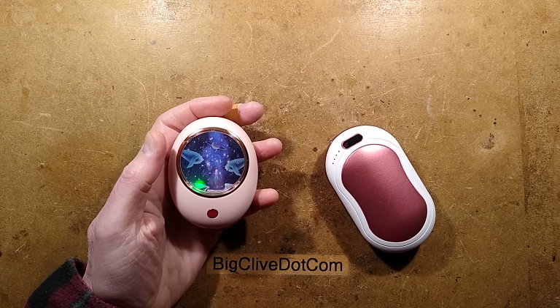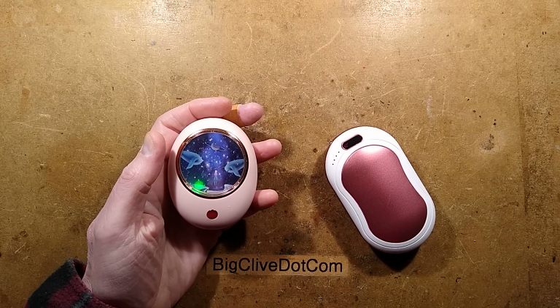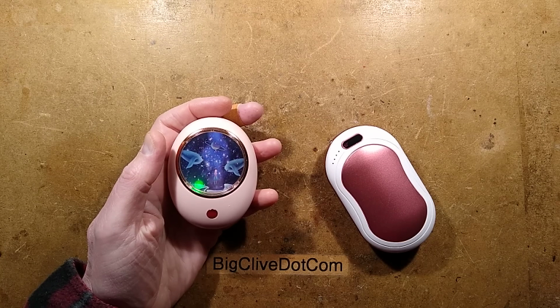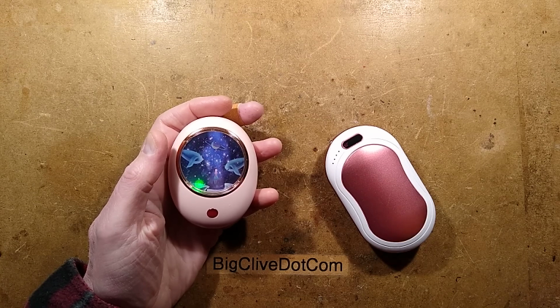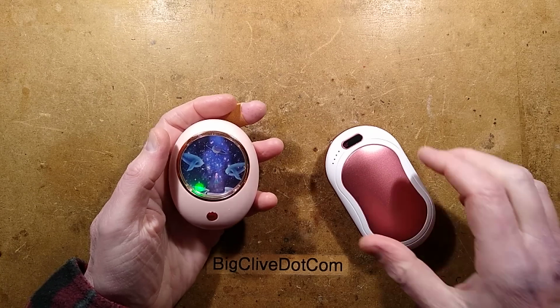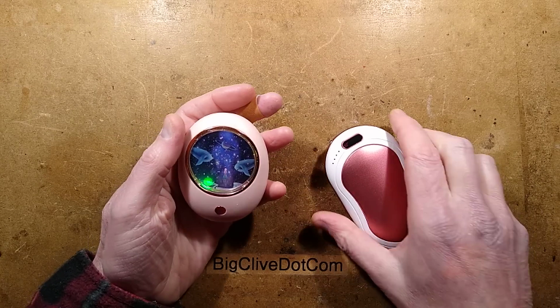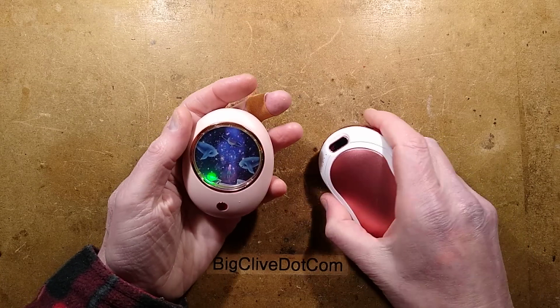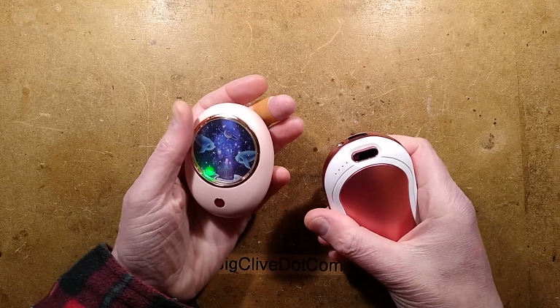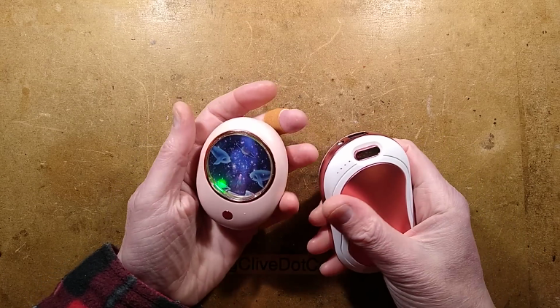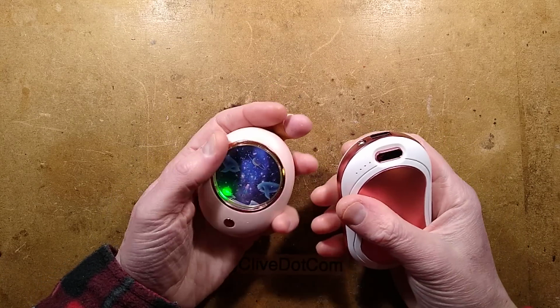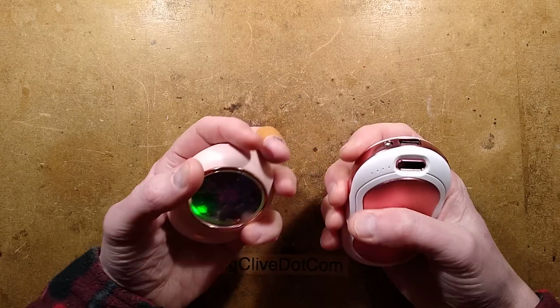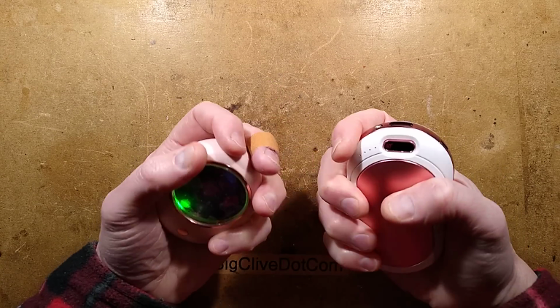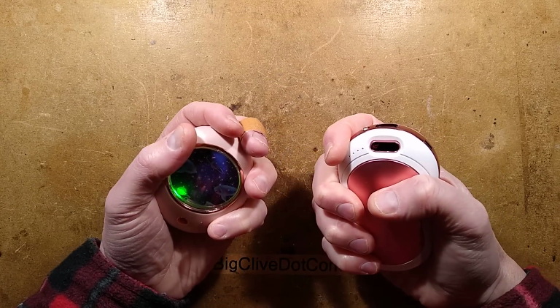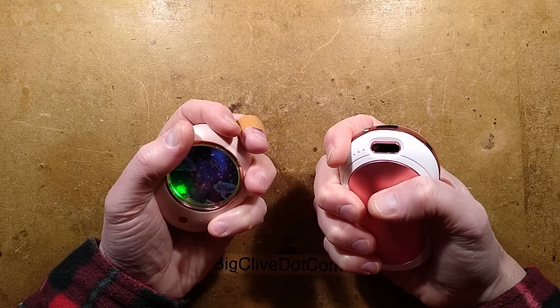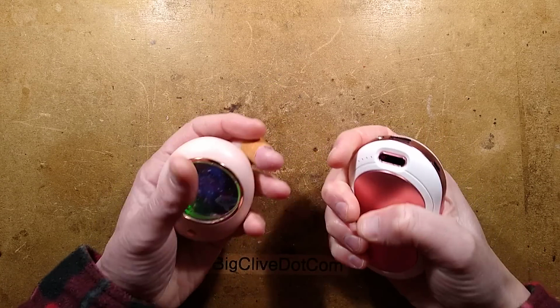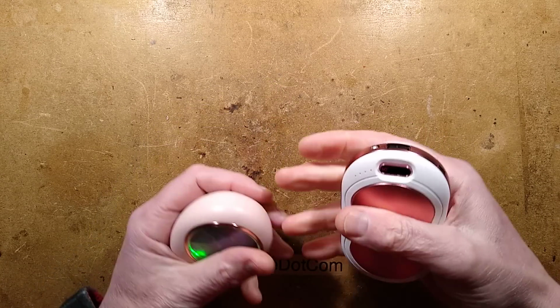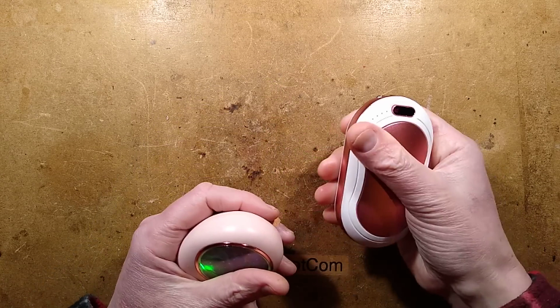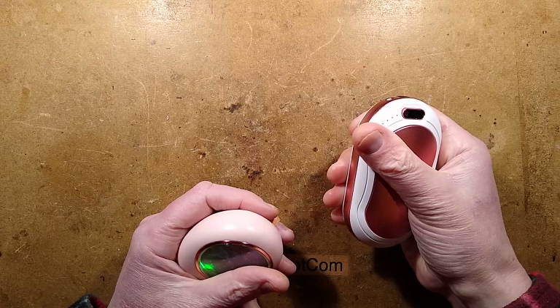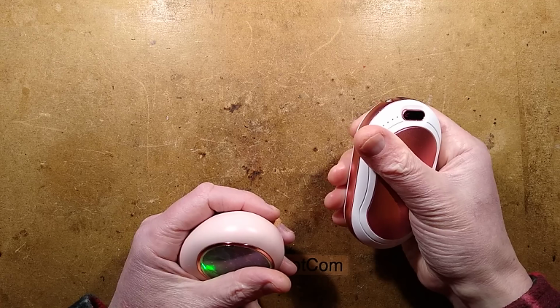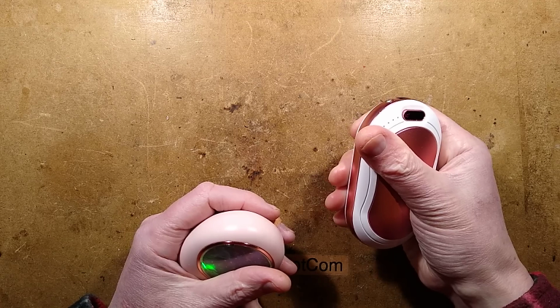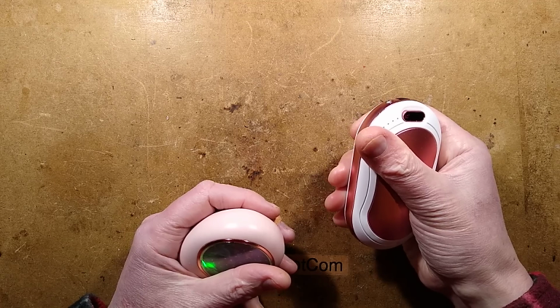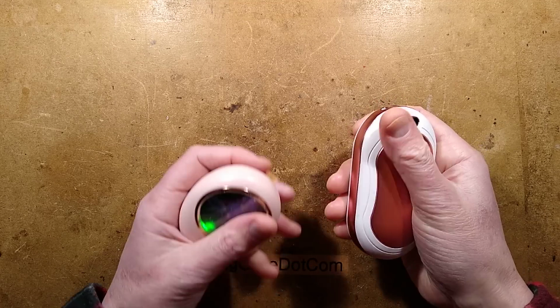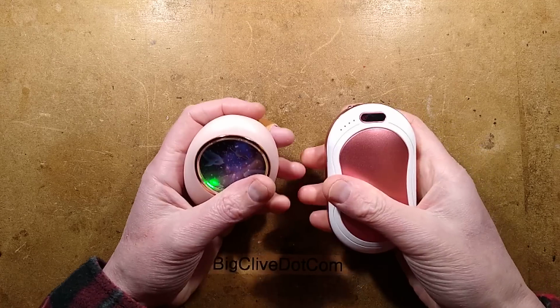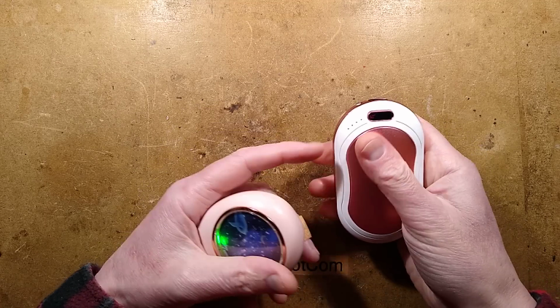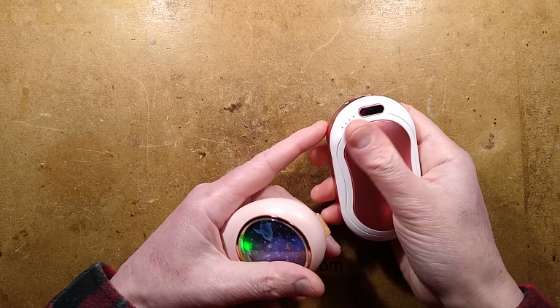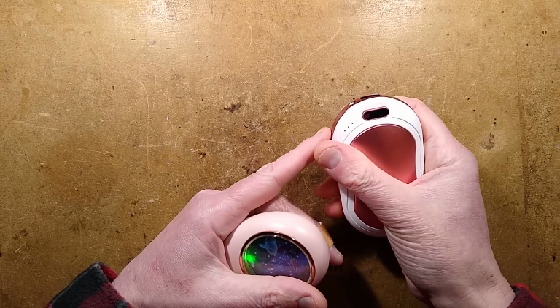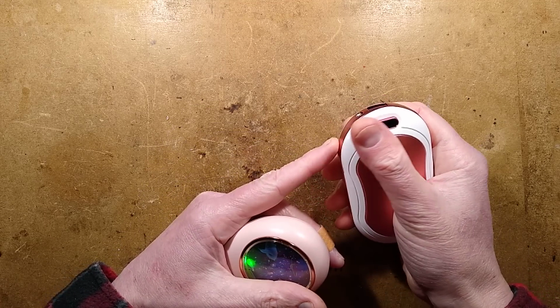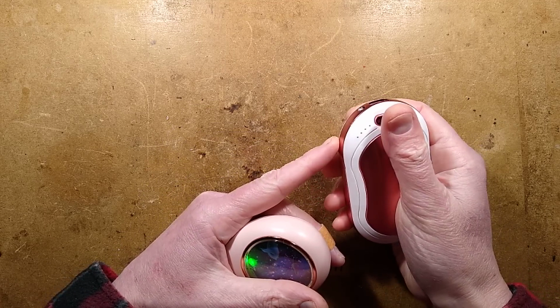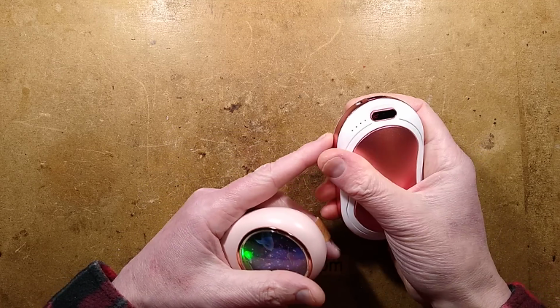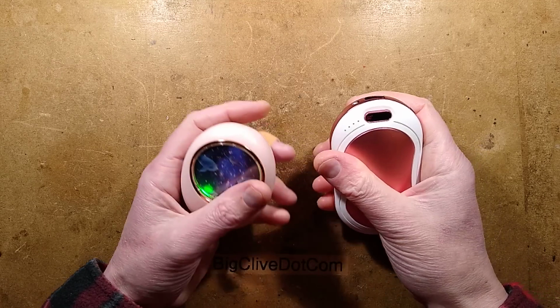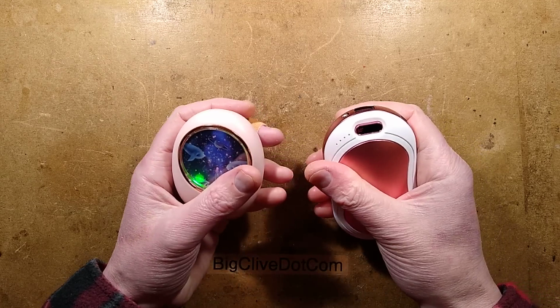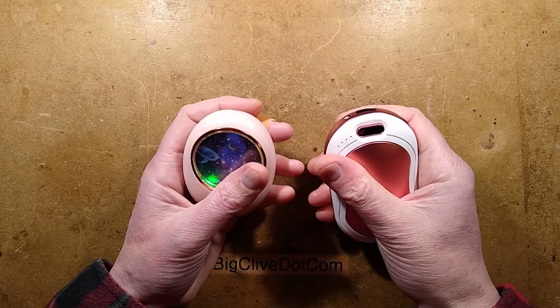Two different USB rechargeable hand heaters. This one also doubles up as a power bank, and I've featured one very similar to this before.